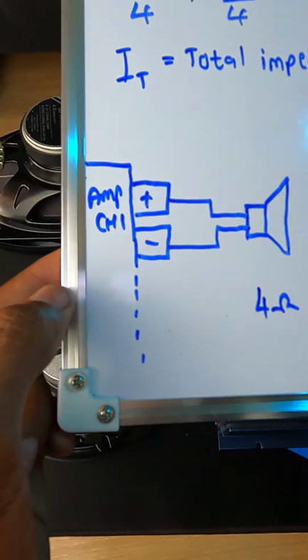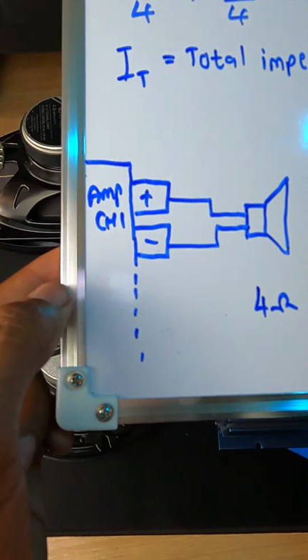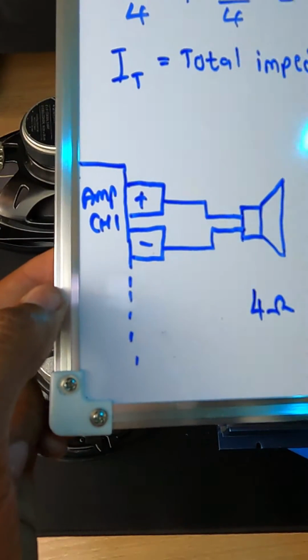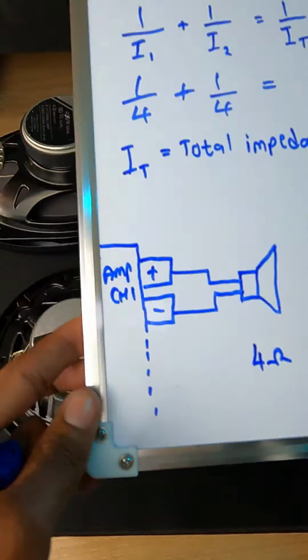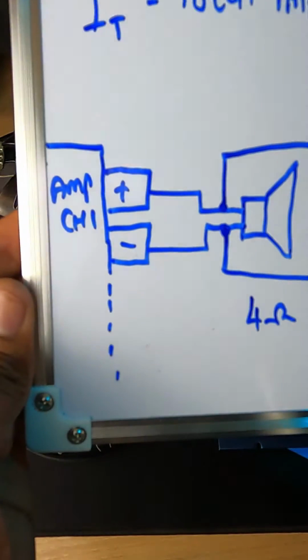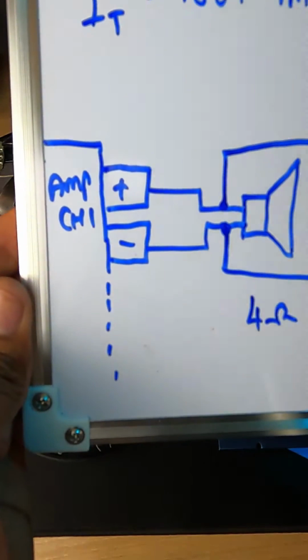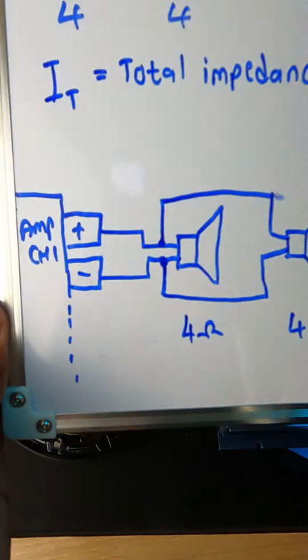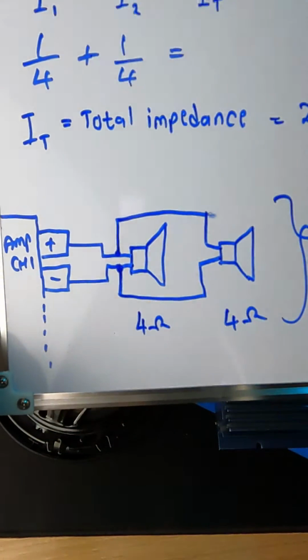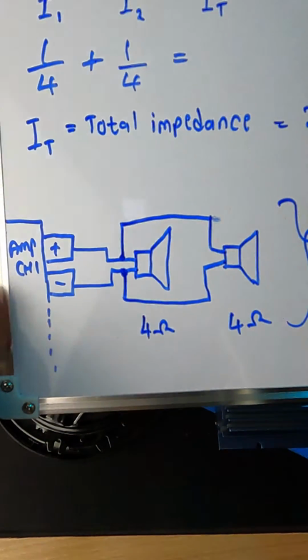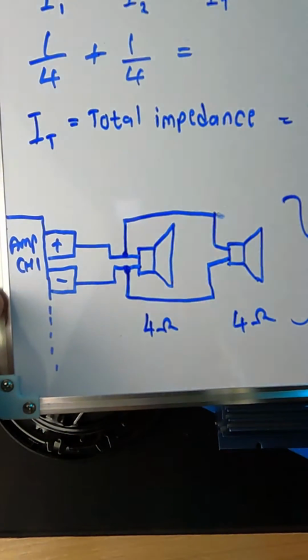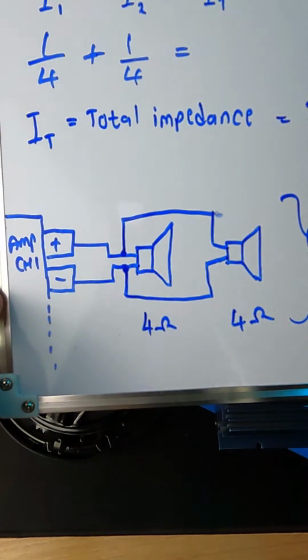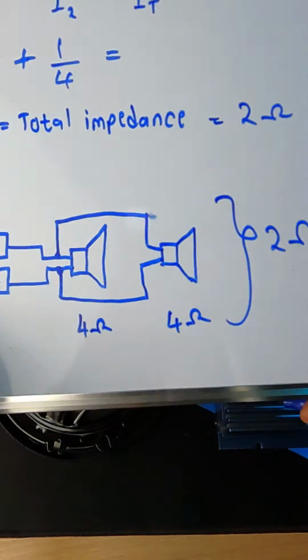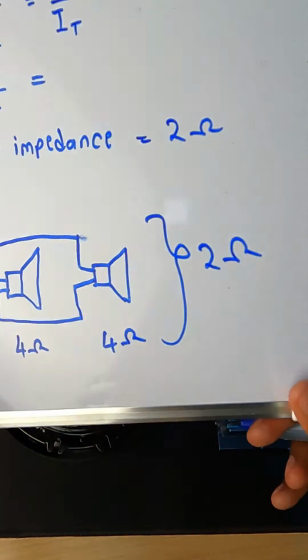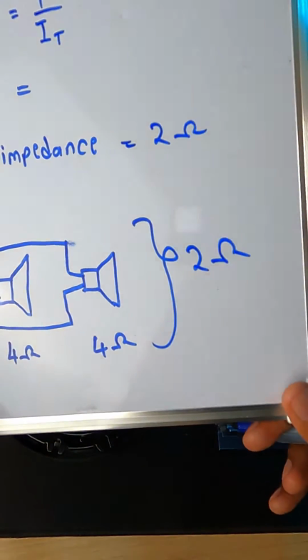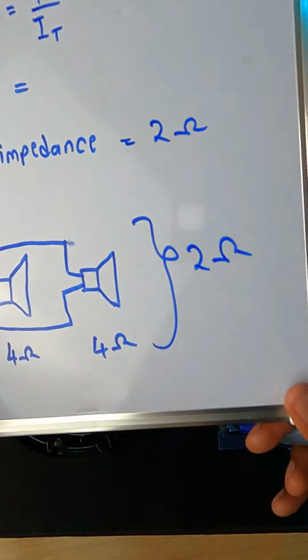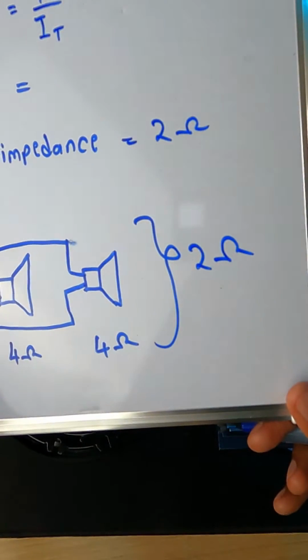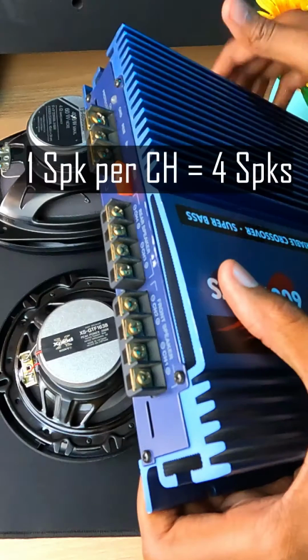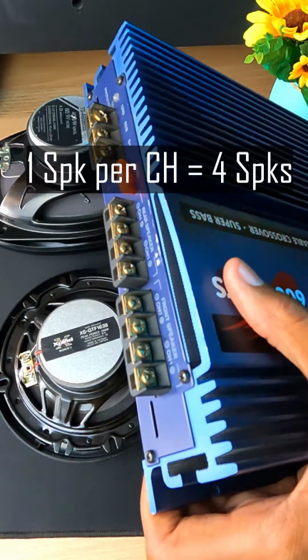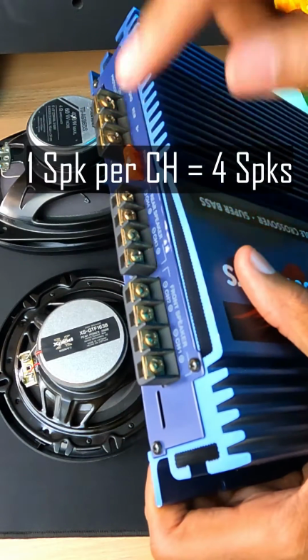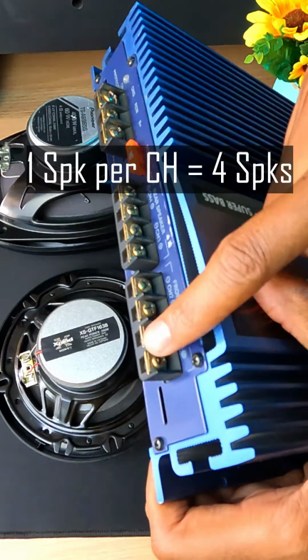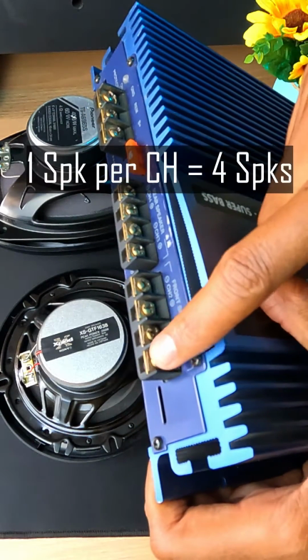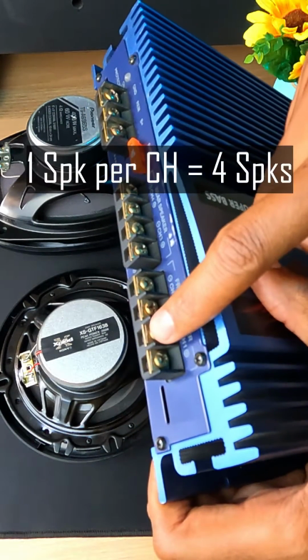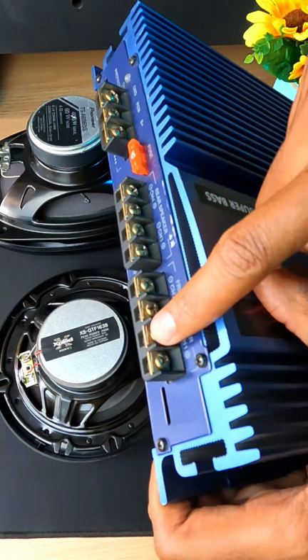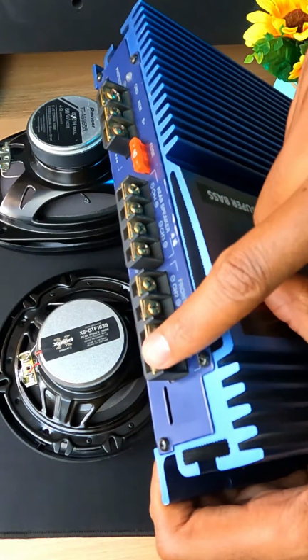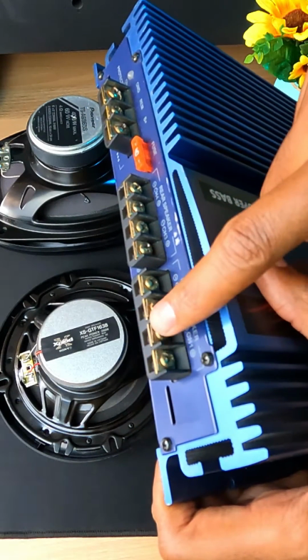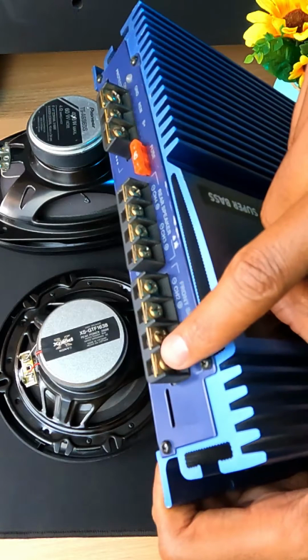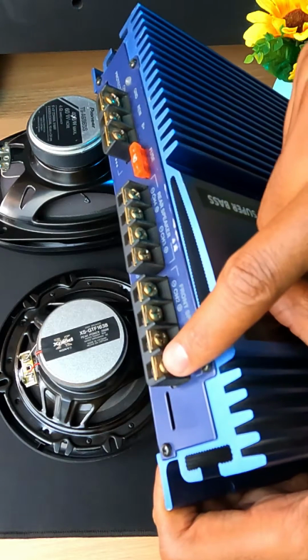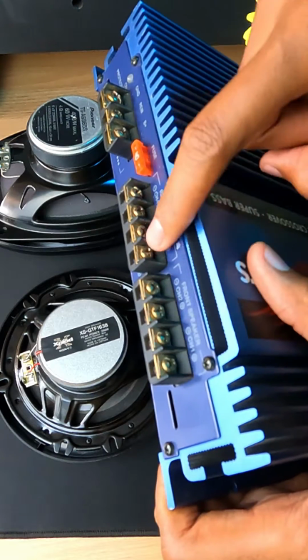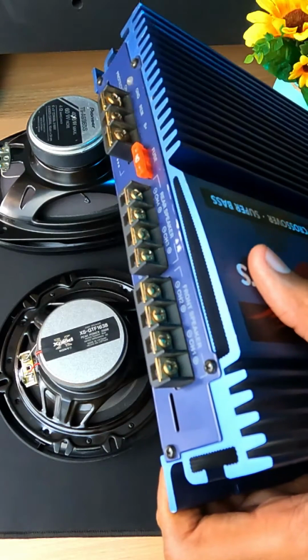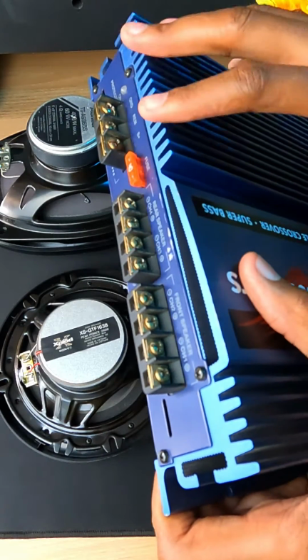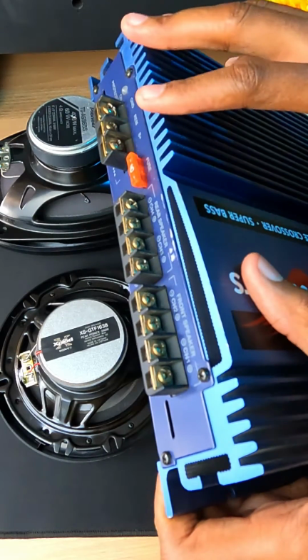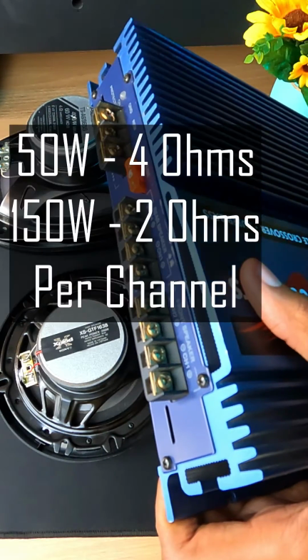Normally a single speaker is connected to a single channel, but in a parallel connection we connect two speakers to a single channel. The amplifier sees two ohms as the load. Now you can see that instead of connecting one speaker per channel, we can connect two speakers per channel.